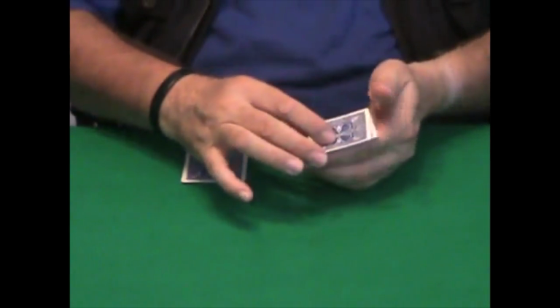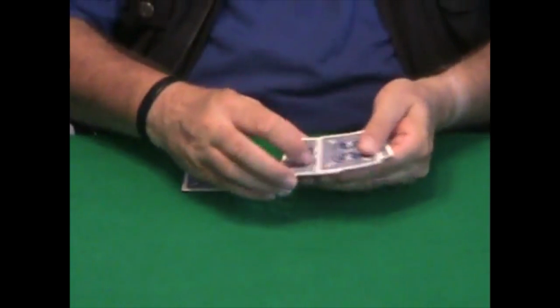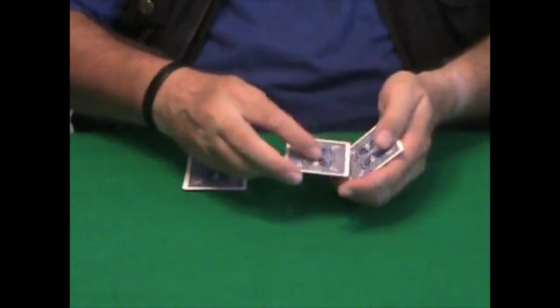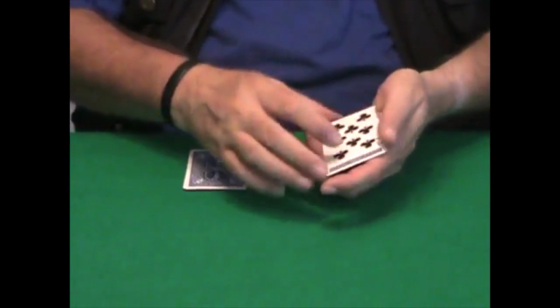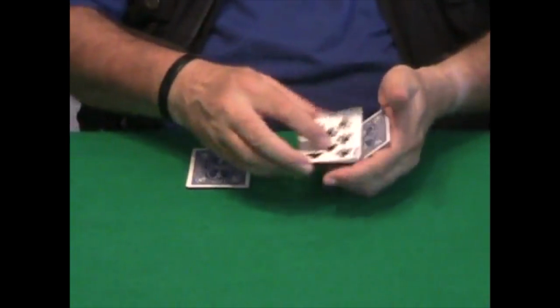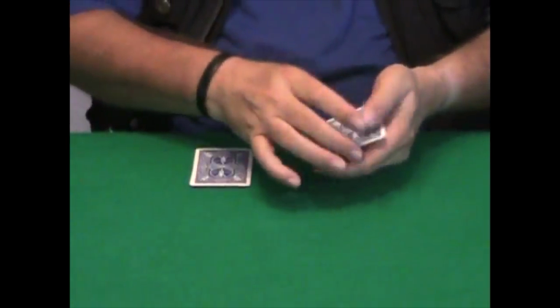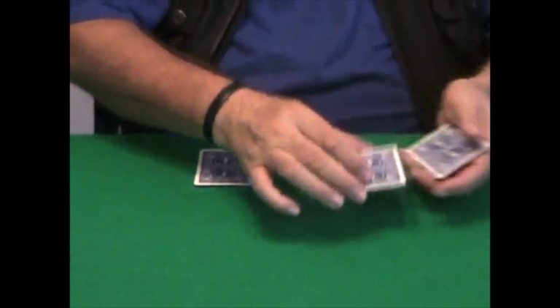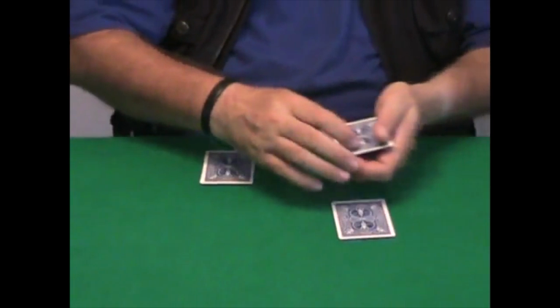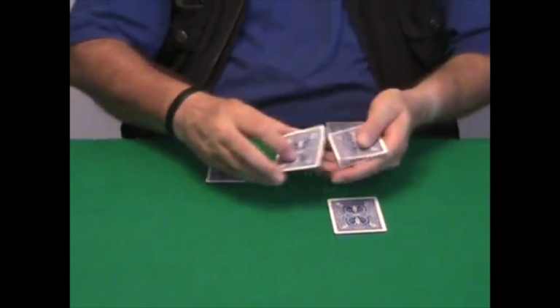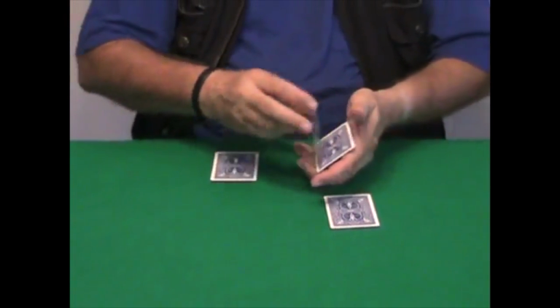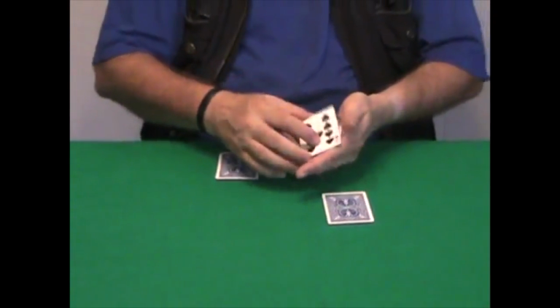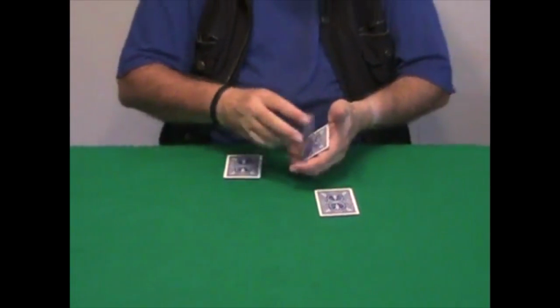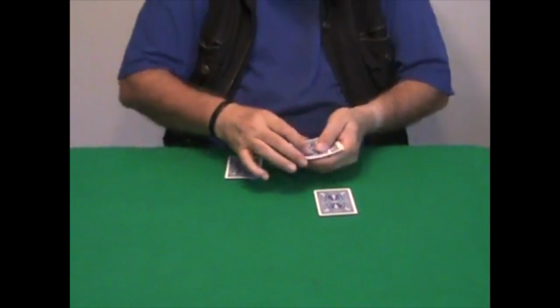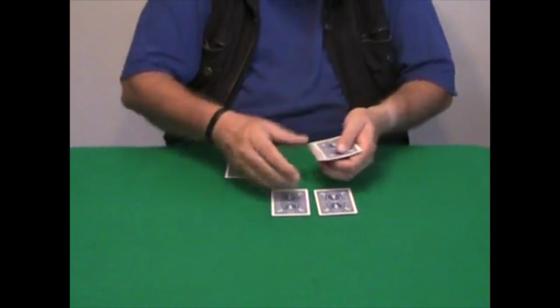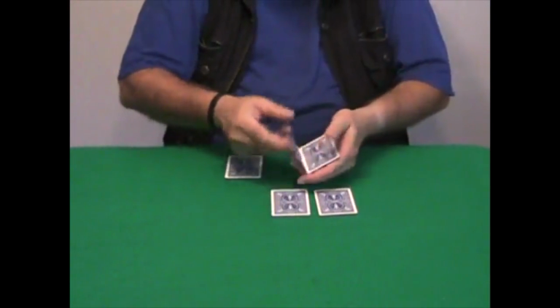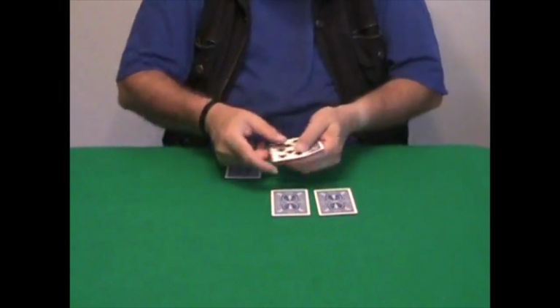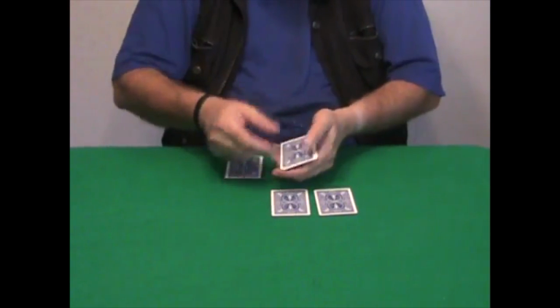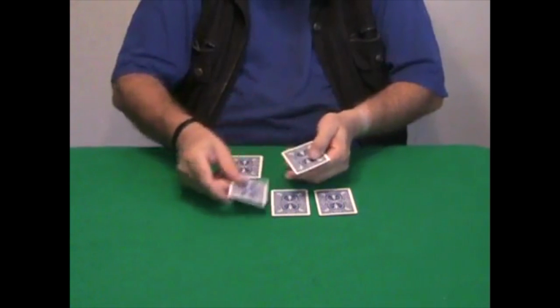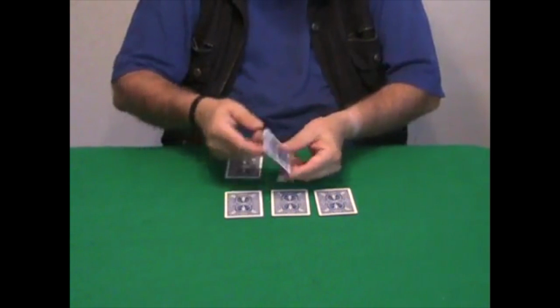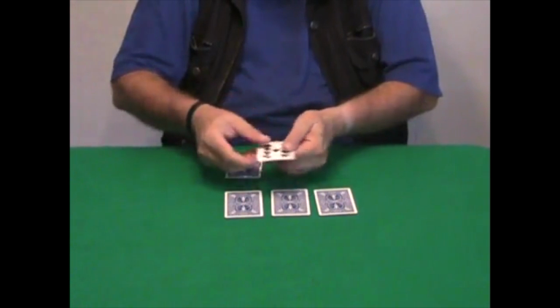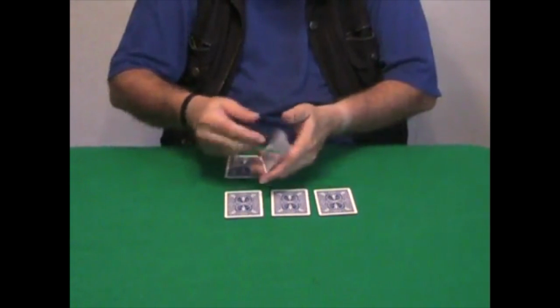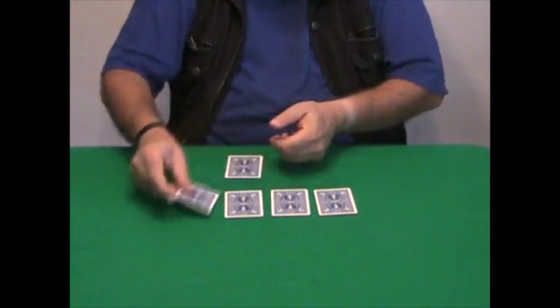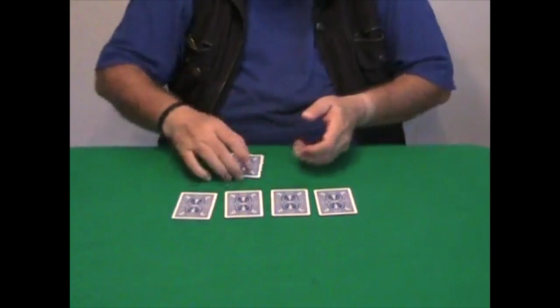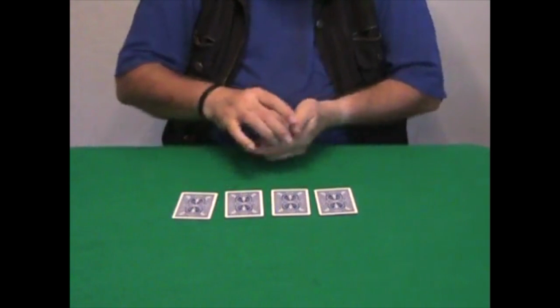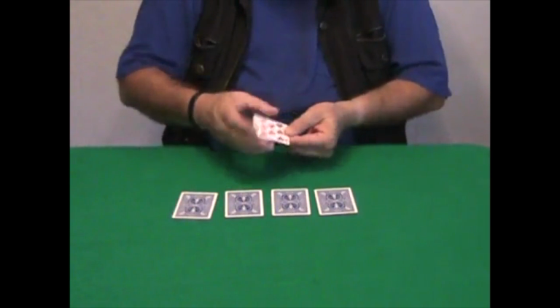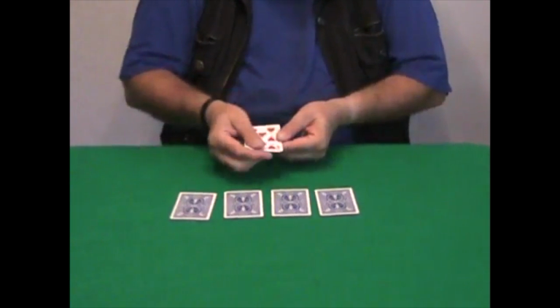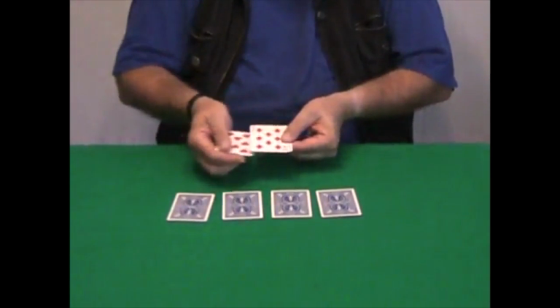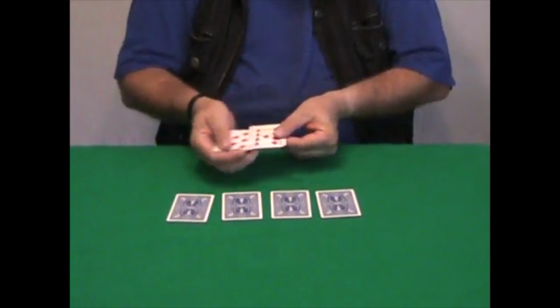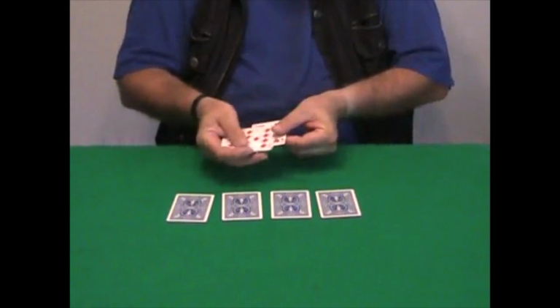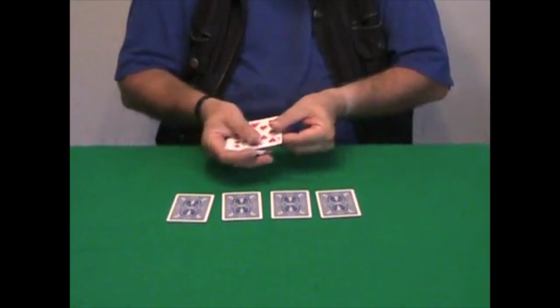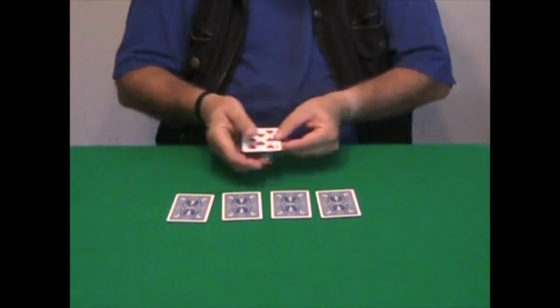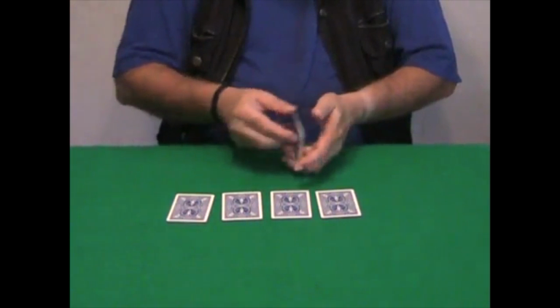Two packets of cards: the first packet contains four black cards, and I'm going to put them in a row on the table — one, two, three, and four. The other packet contains four red cards.